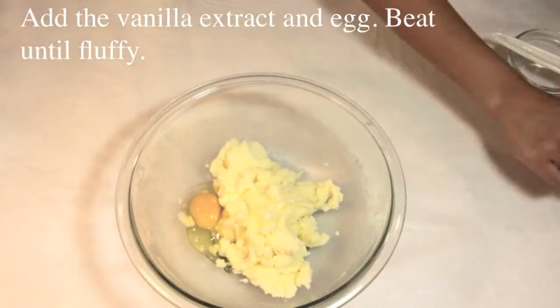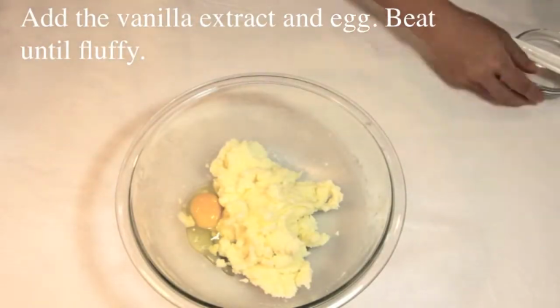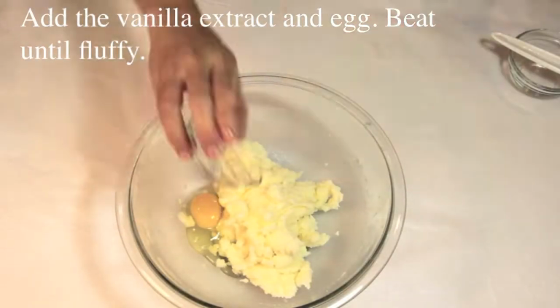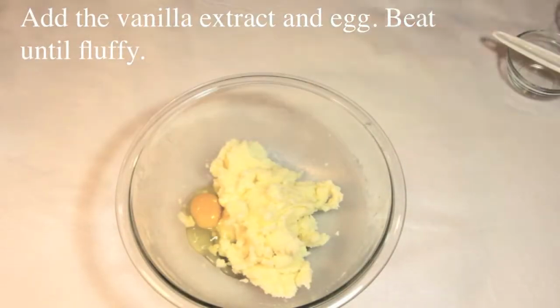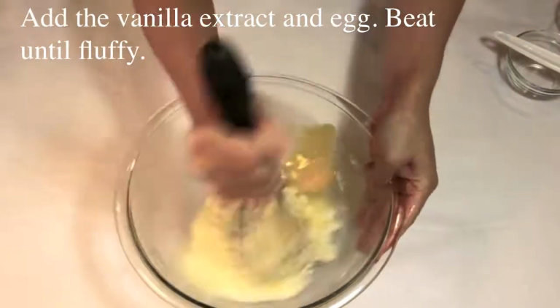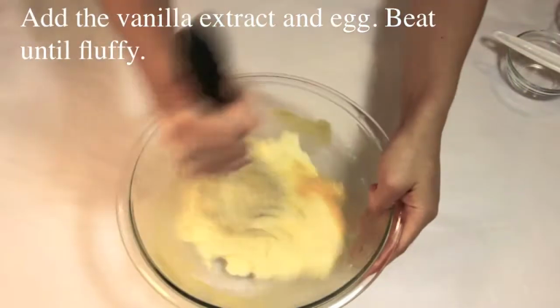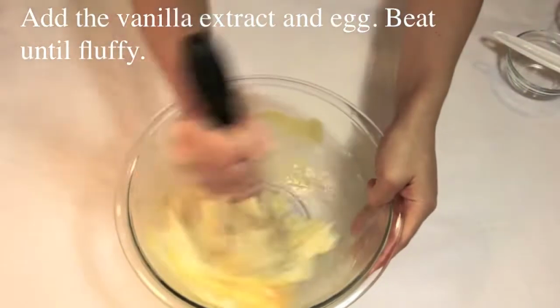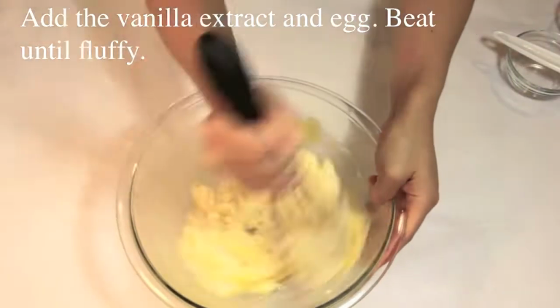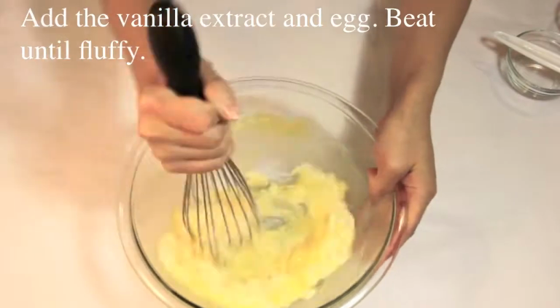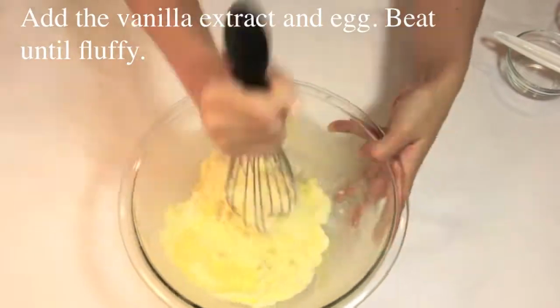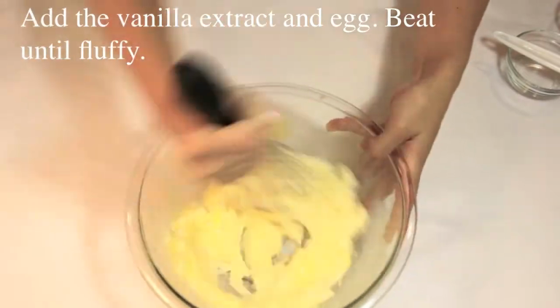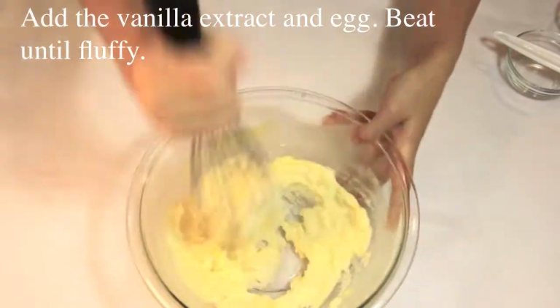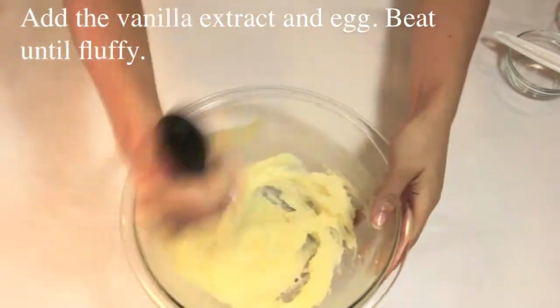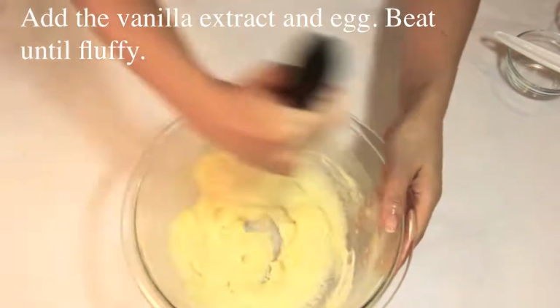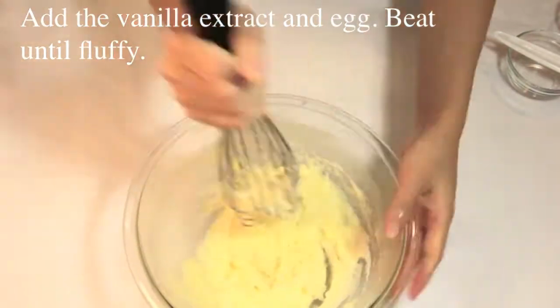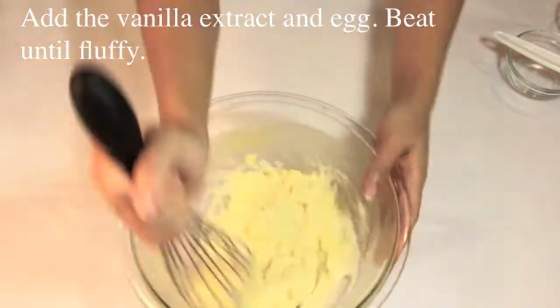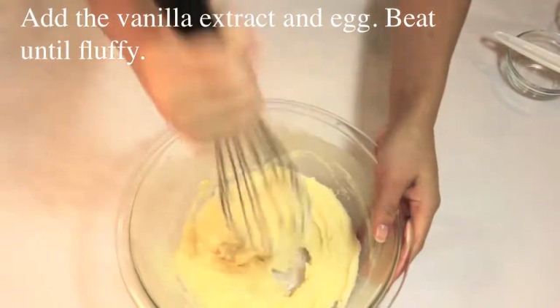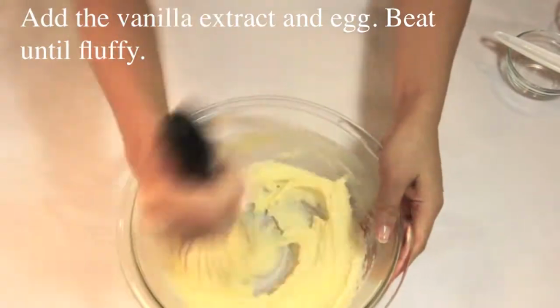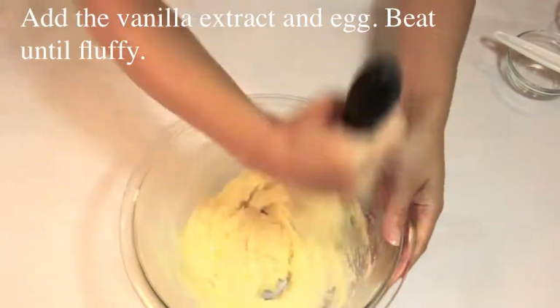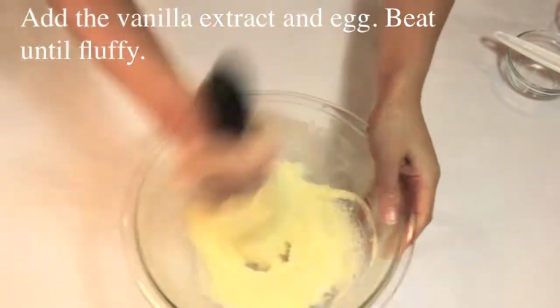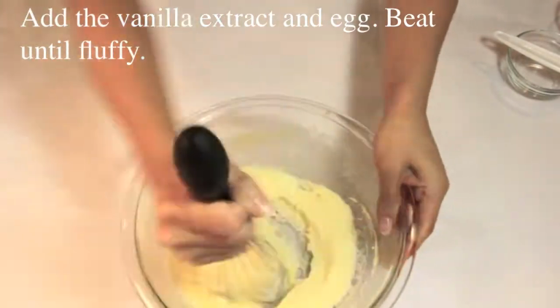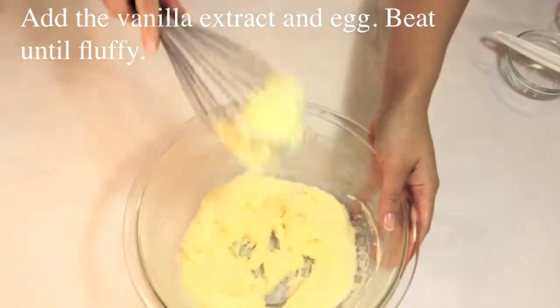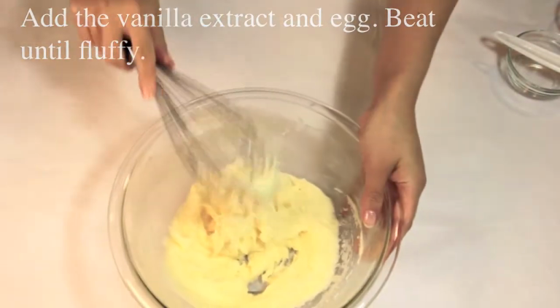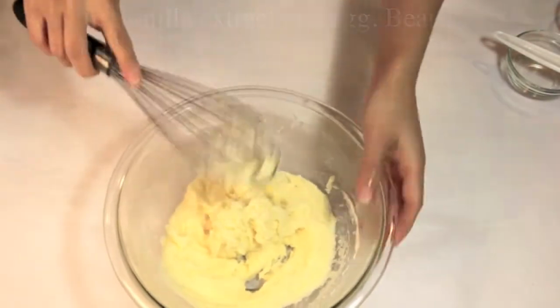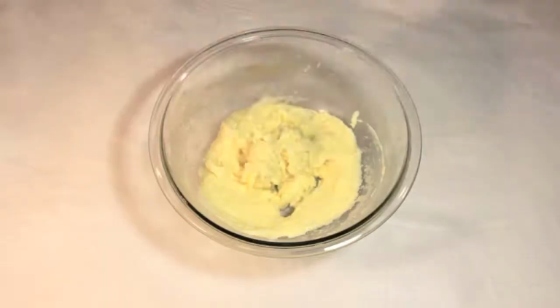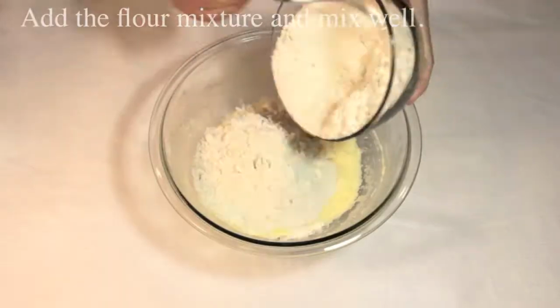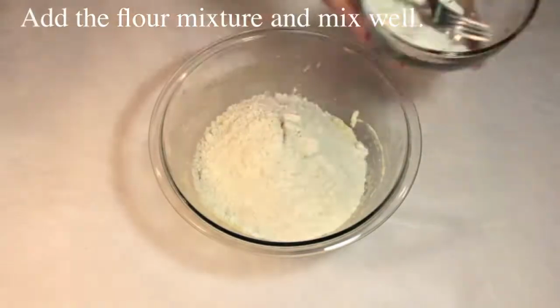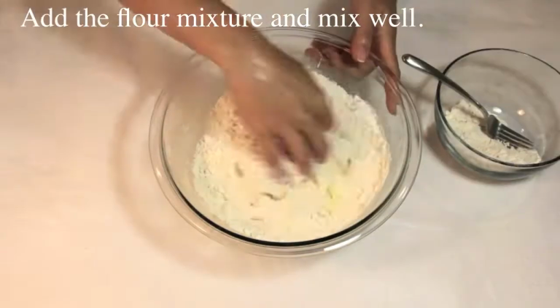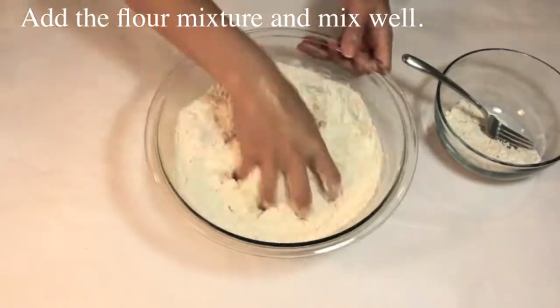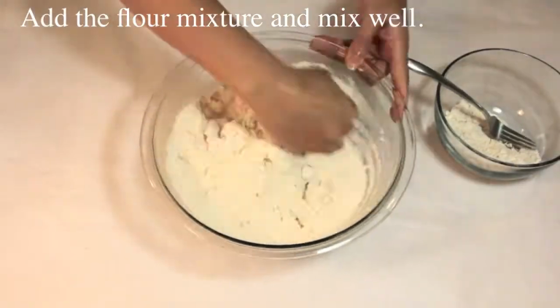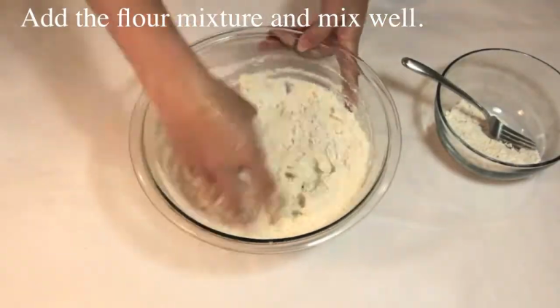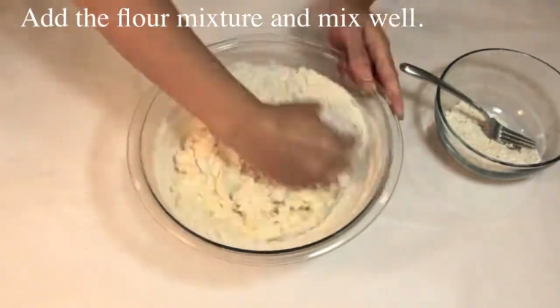Add the vanilla extract and egg, beat until fluffy. Add the flour mixture and mix well.